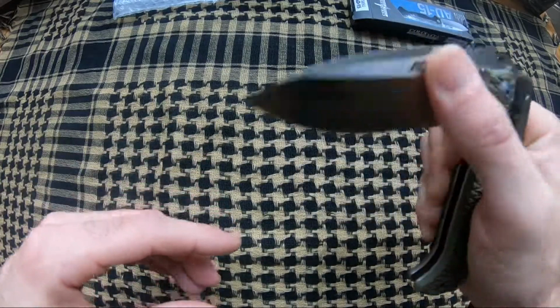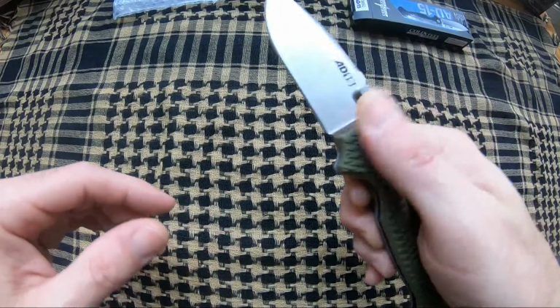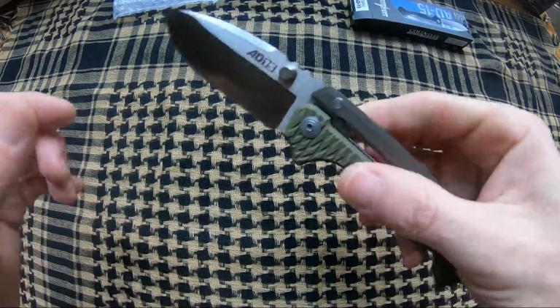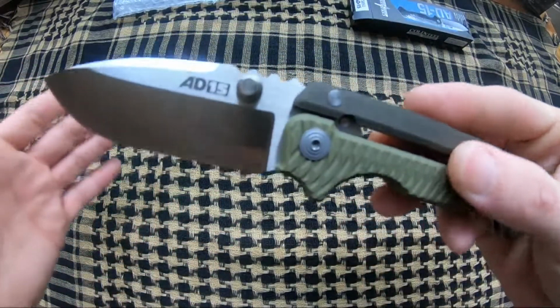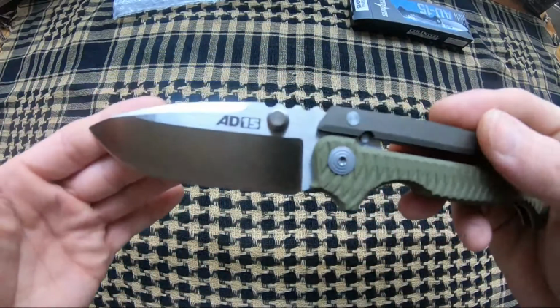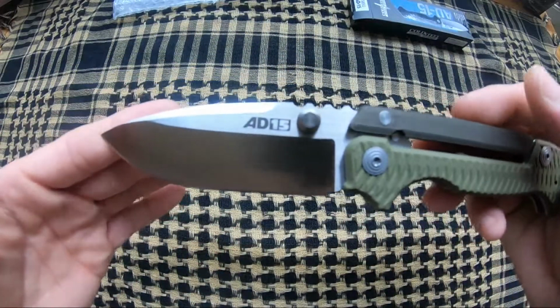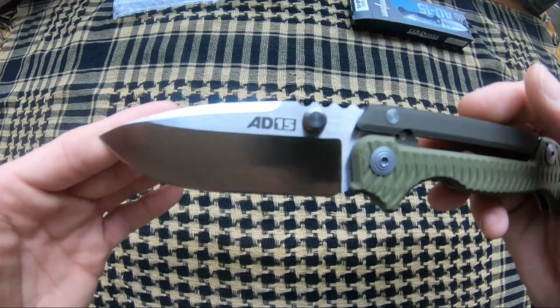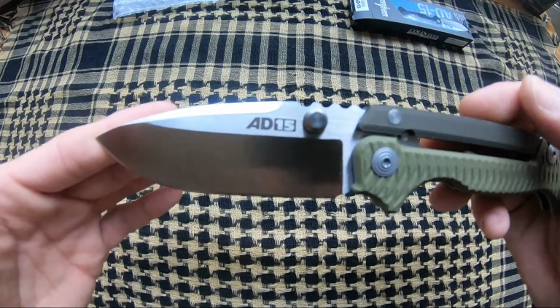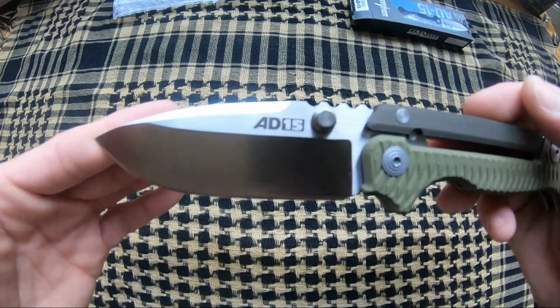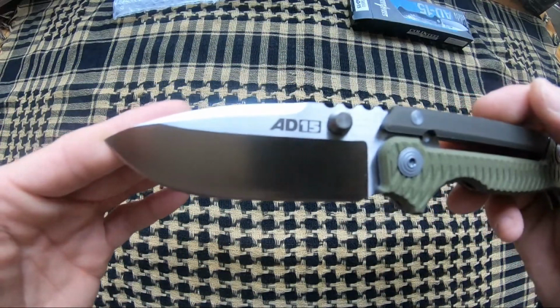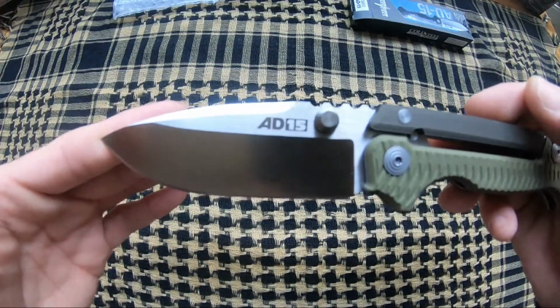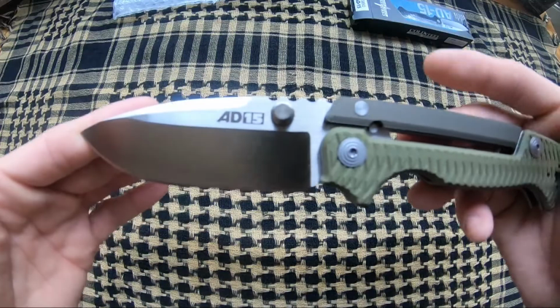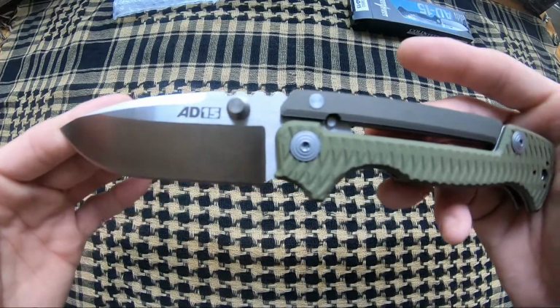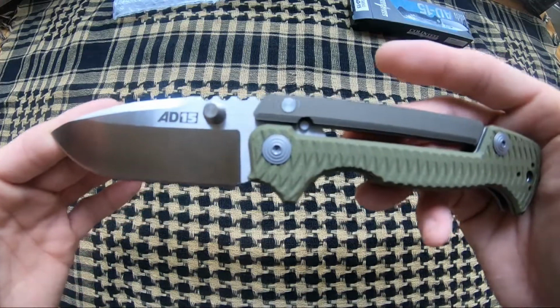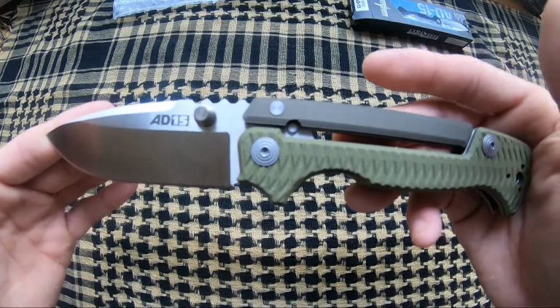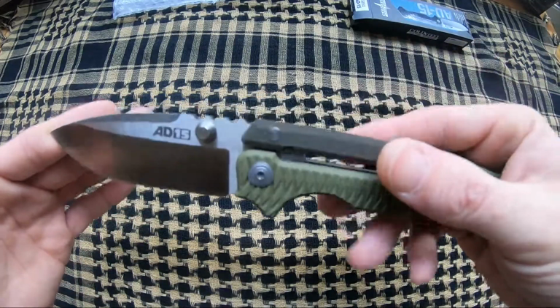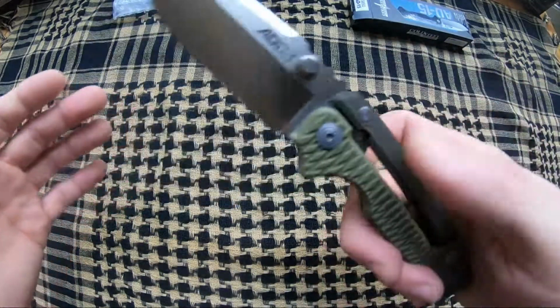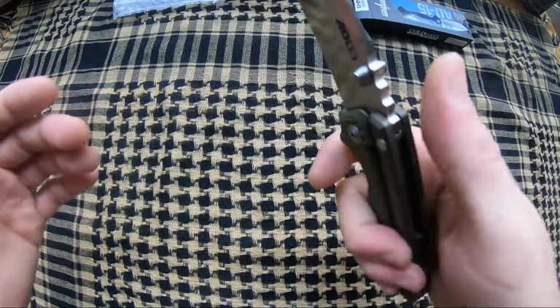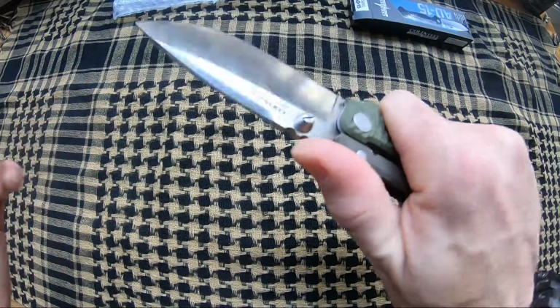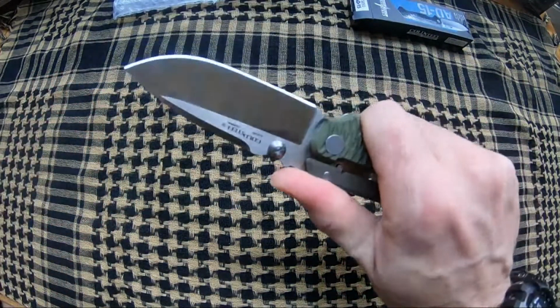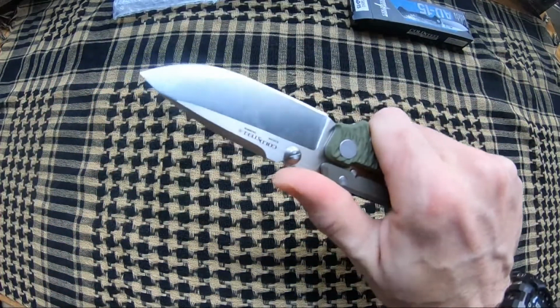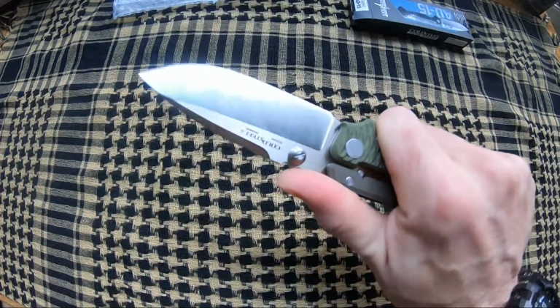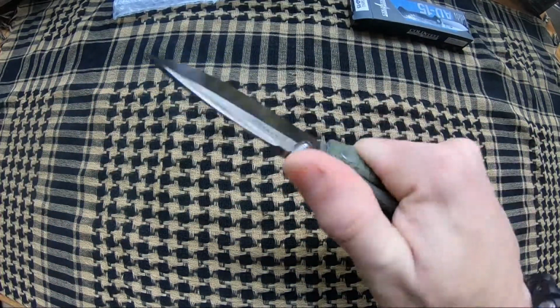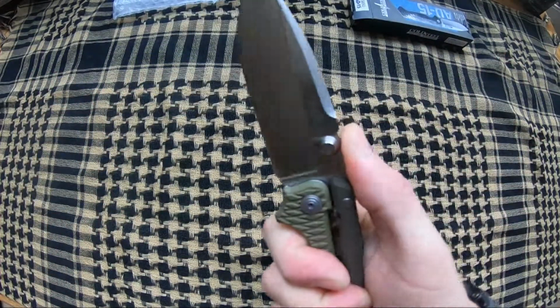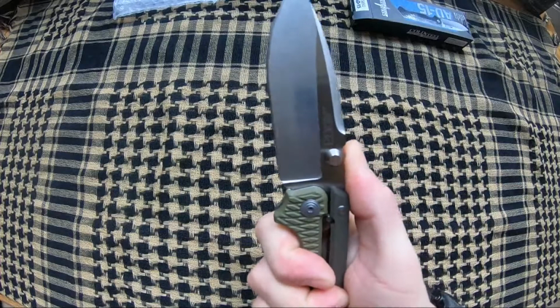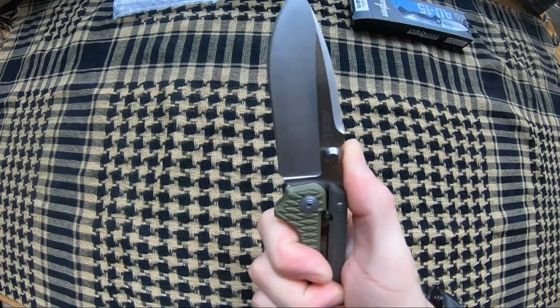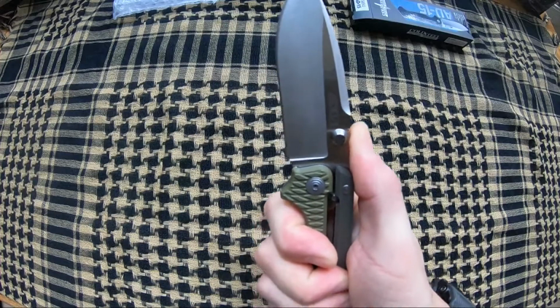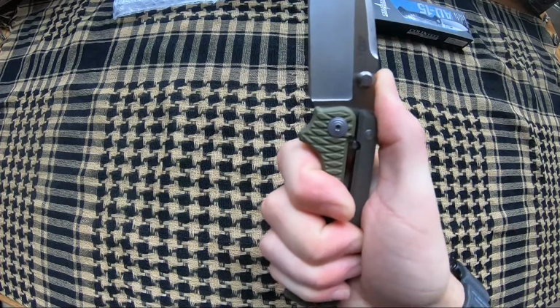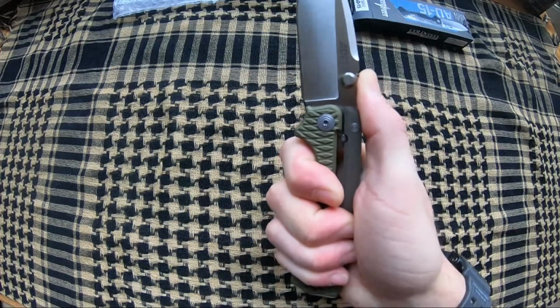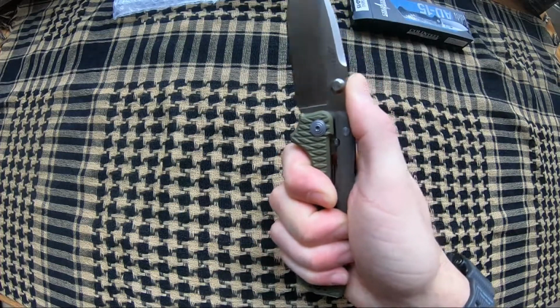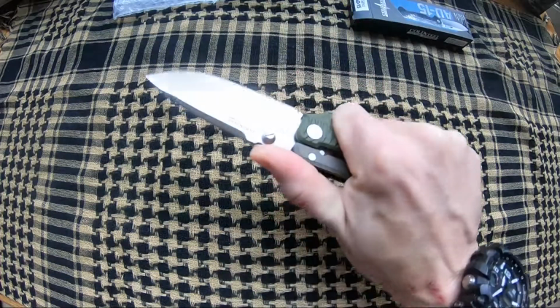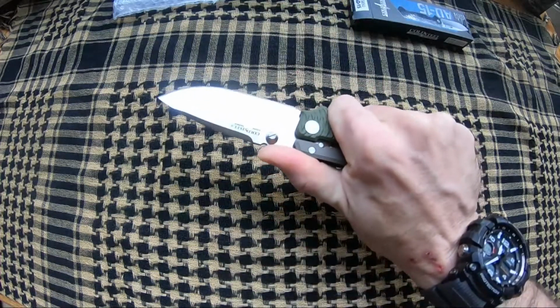Once your blade's open, it's a three and a half inch S35VN blade. This thing is an absolute tank — weighs in at six and a half ounces. You'll definitely feel it in your pocket.